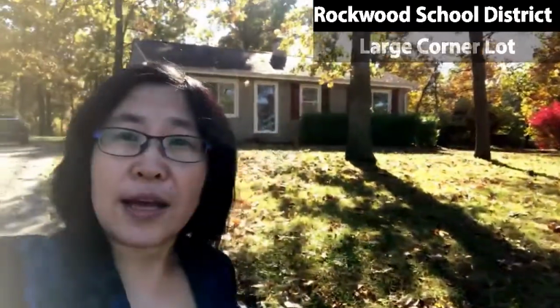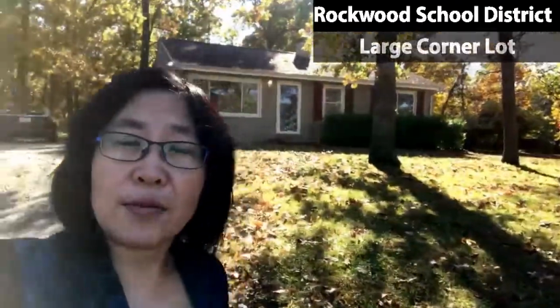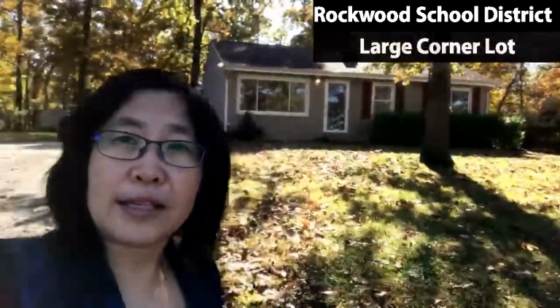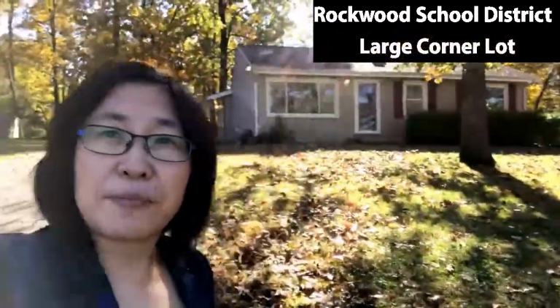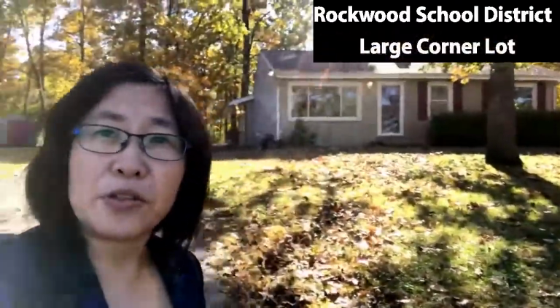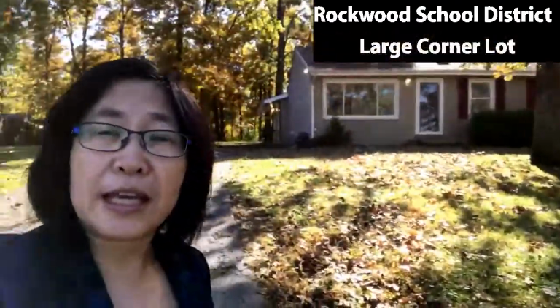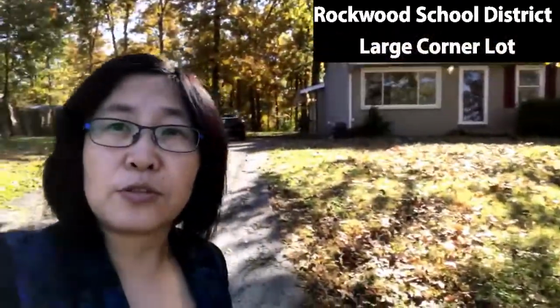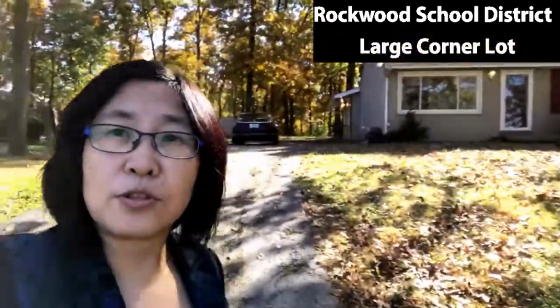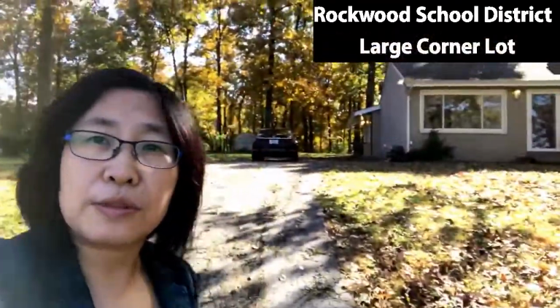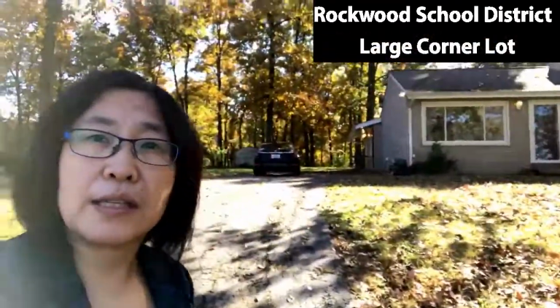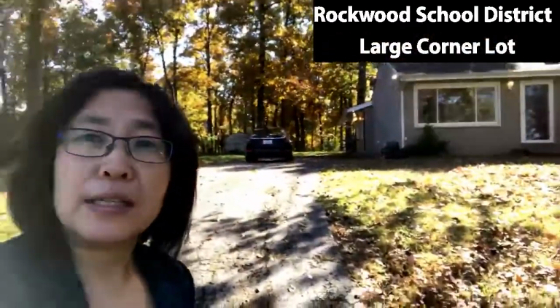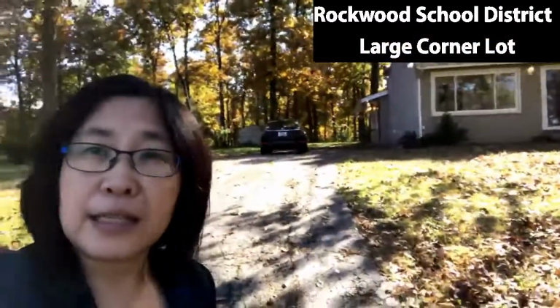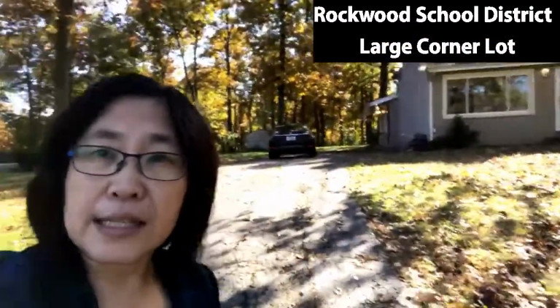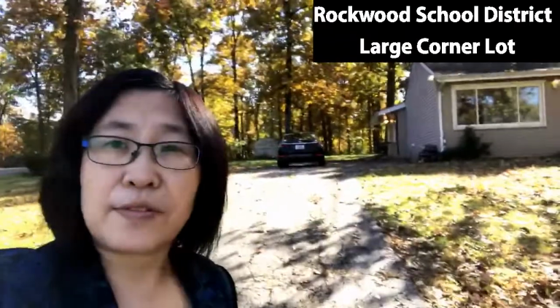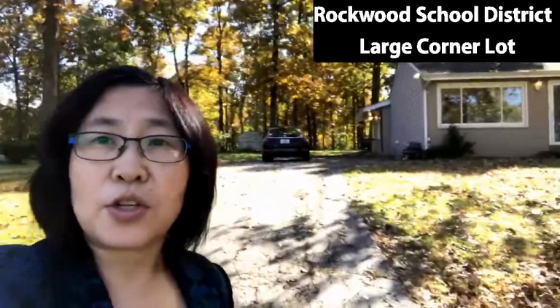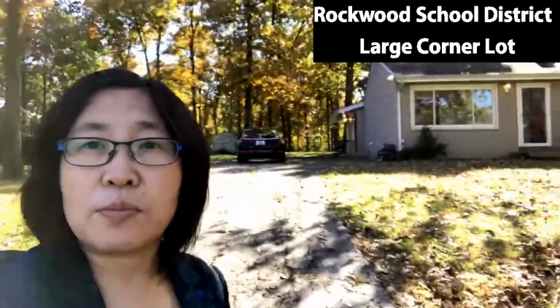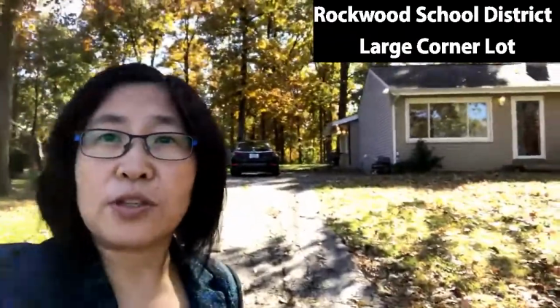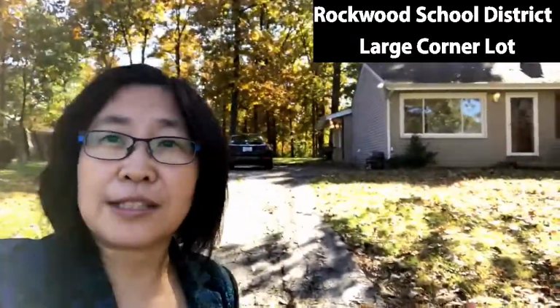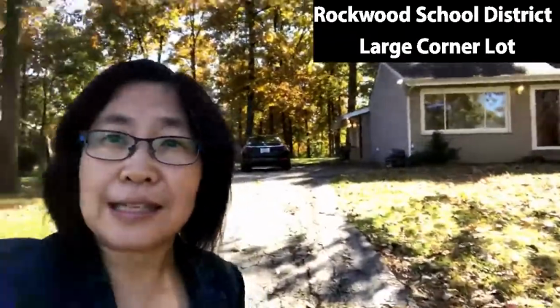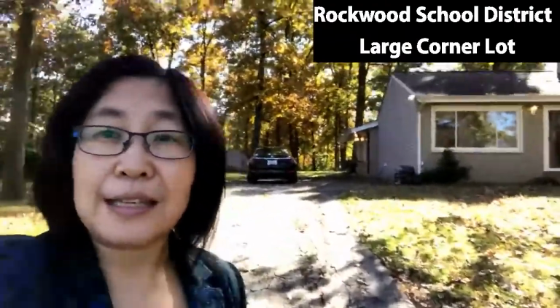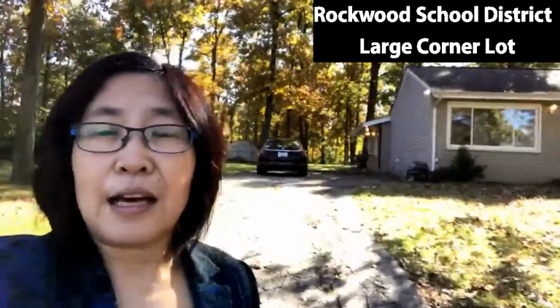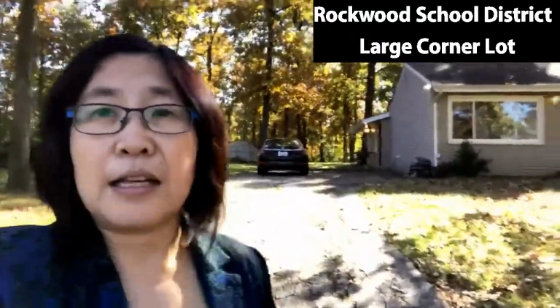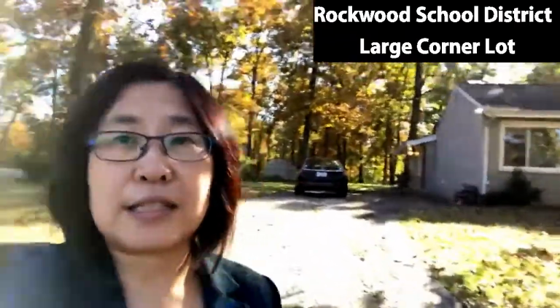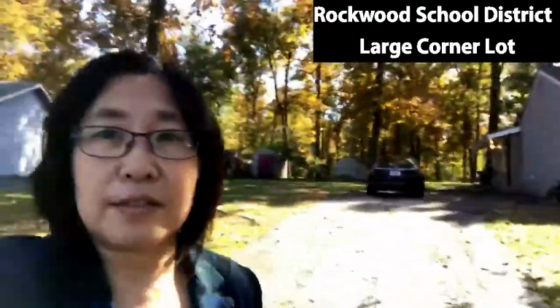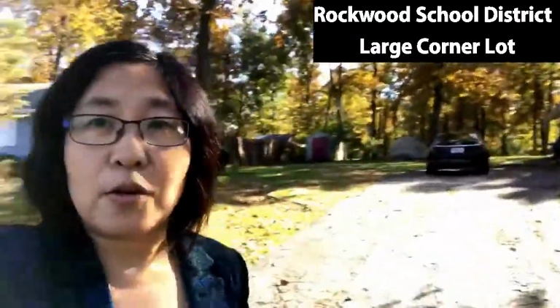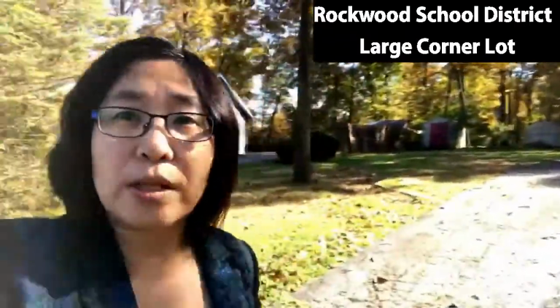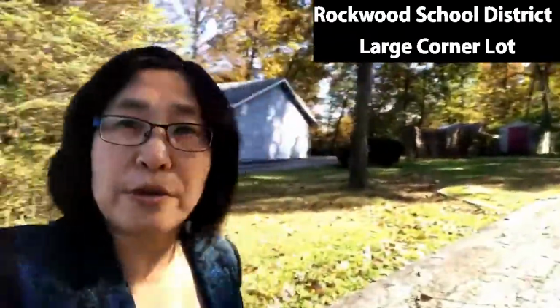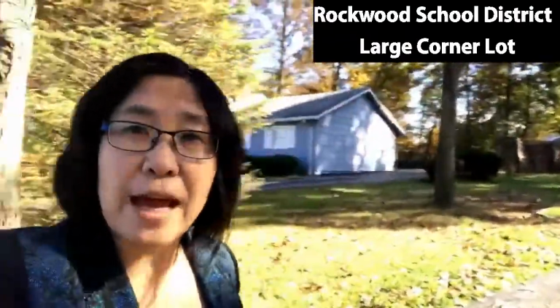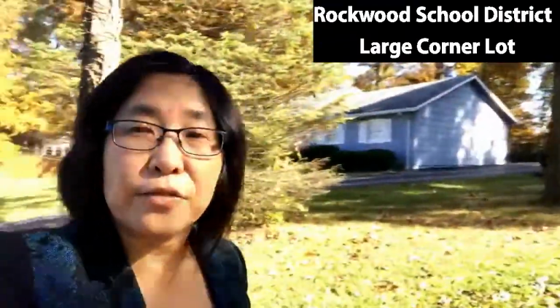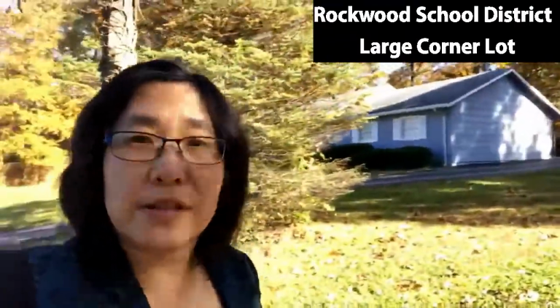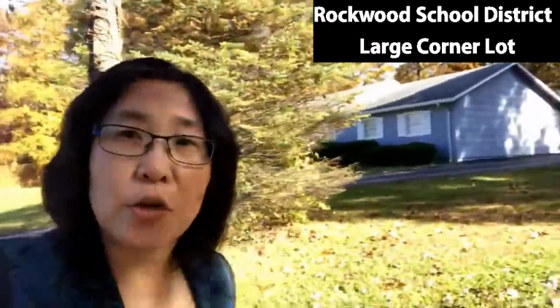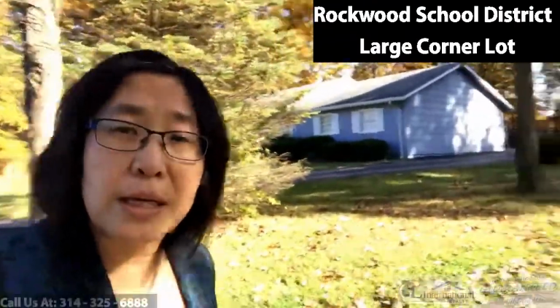So I'm going to take you to the inside of this home so you can see what a great value this home is.